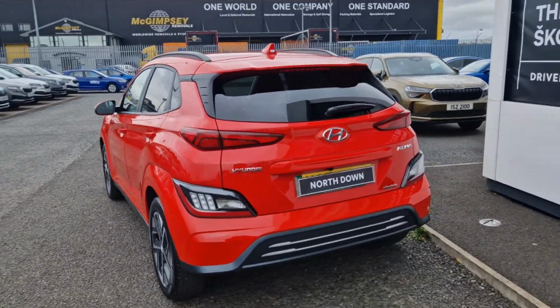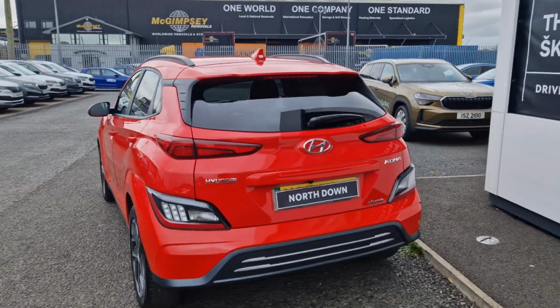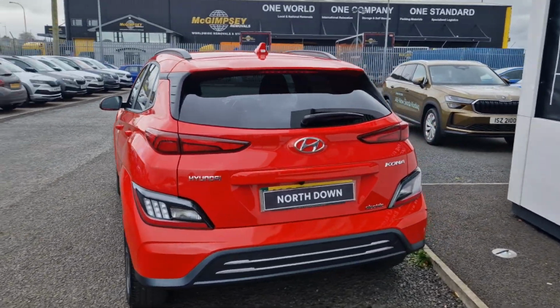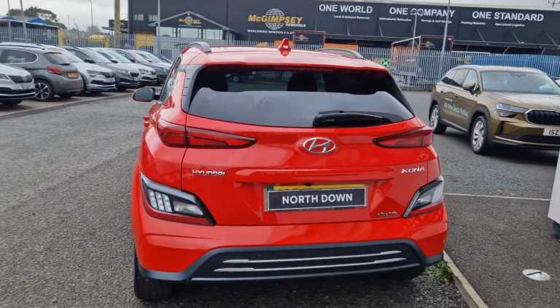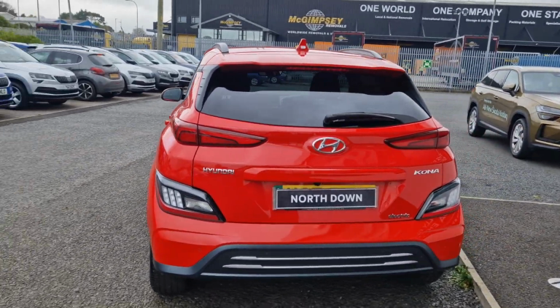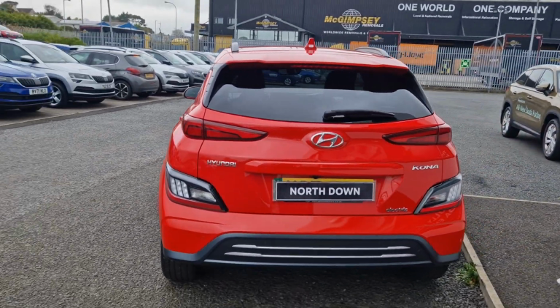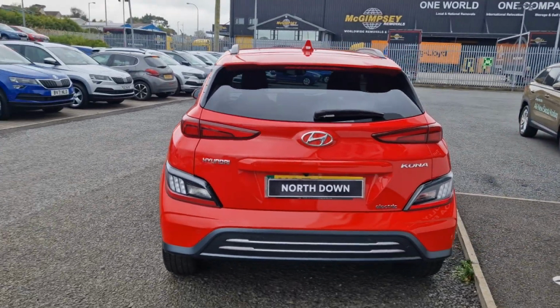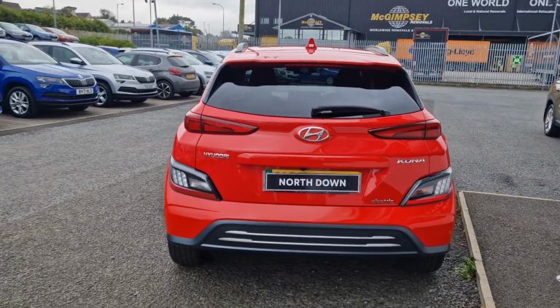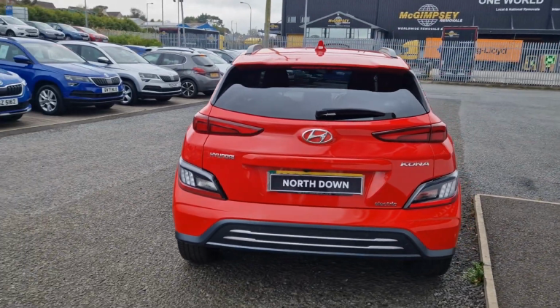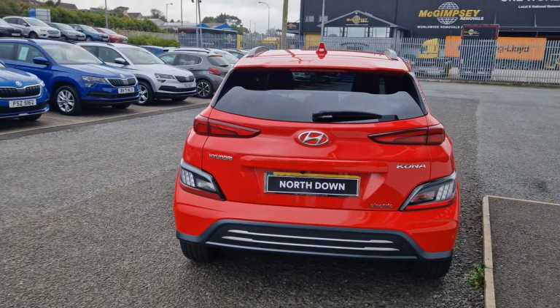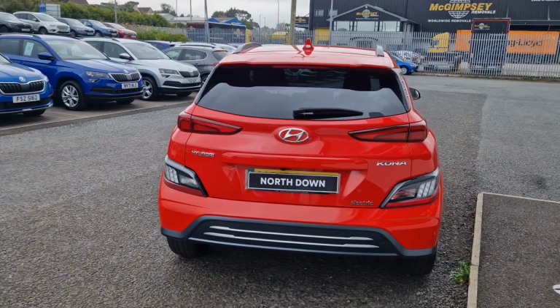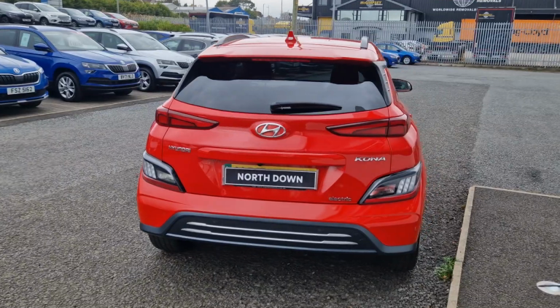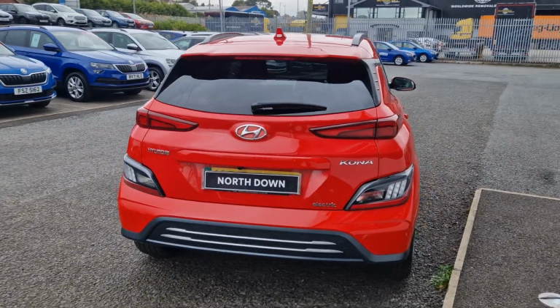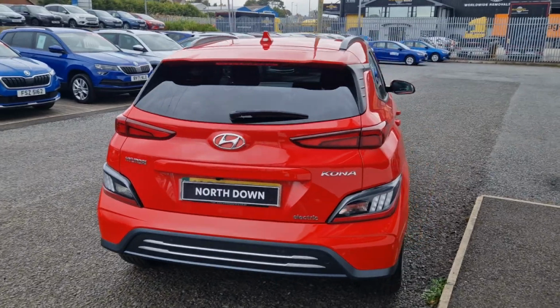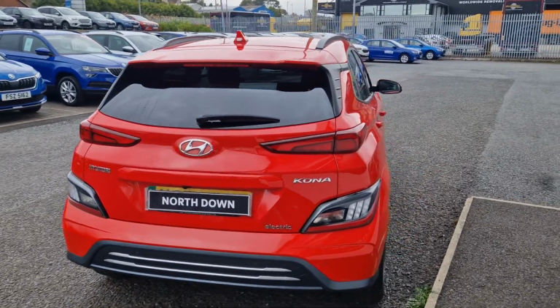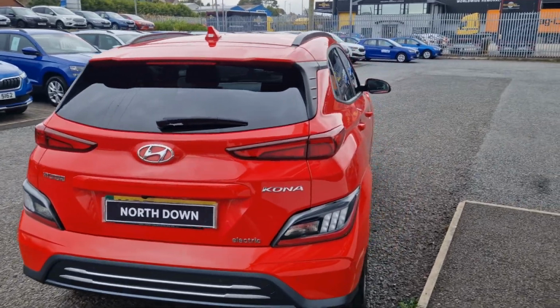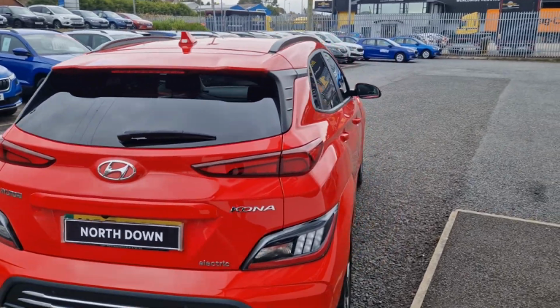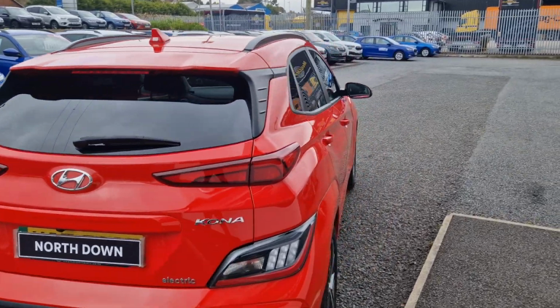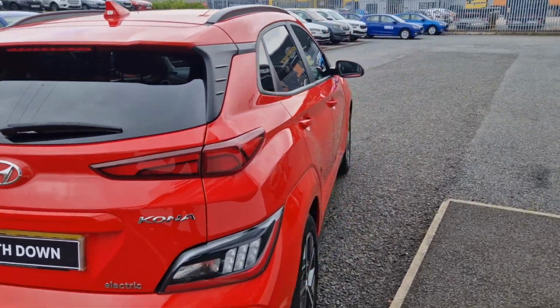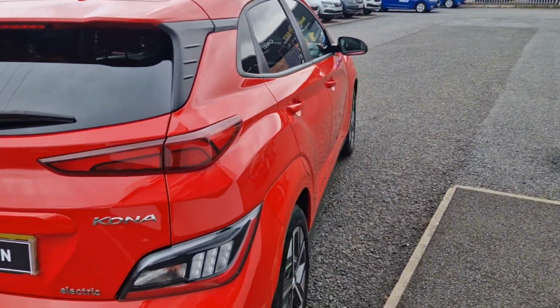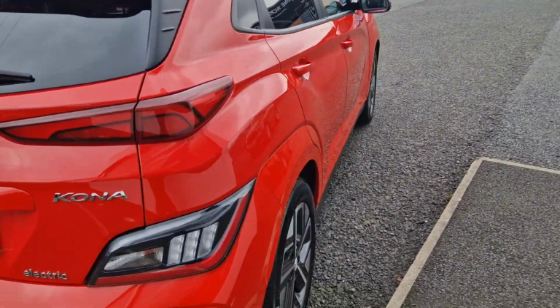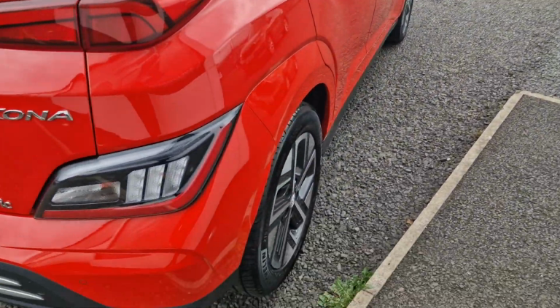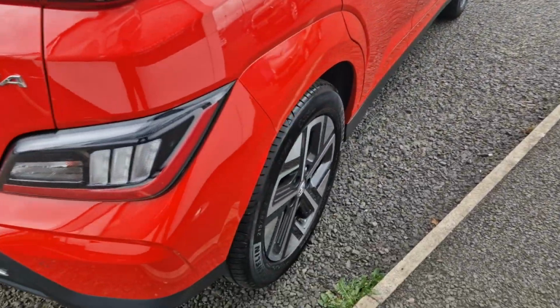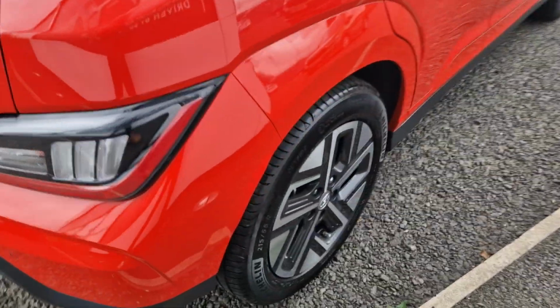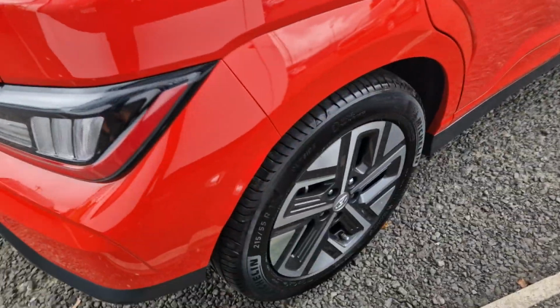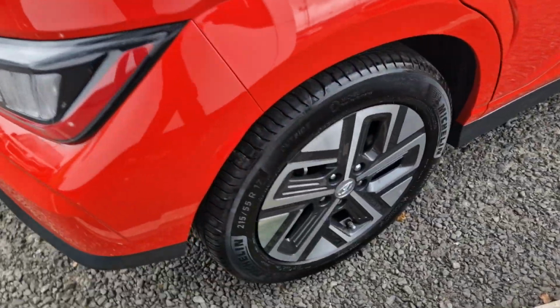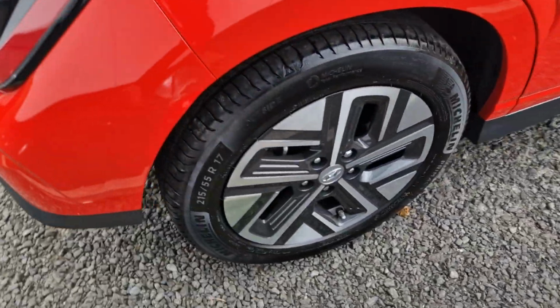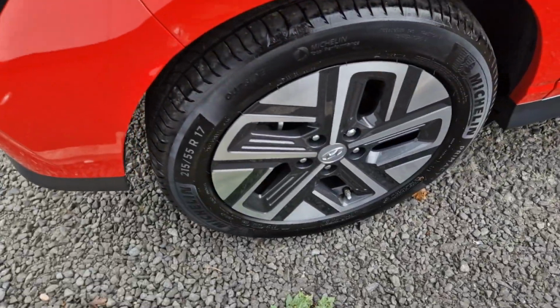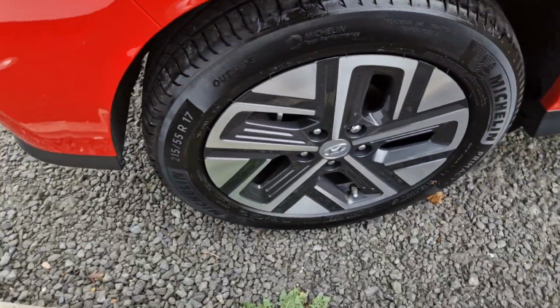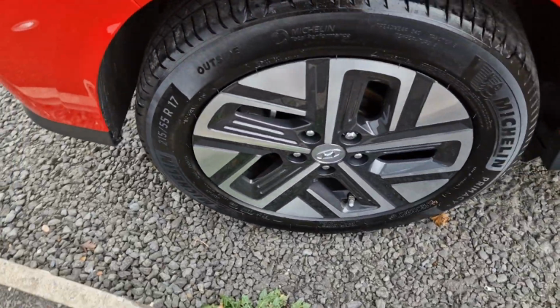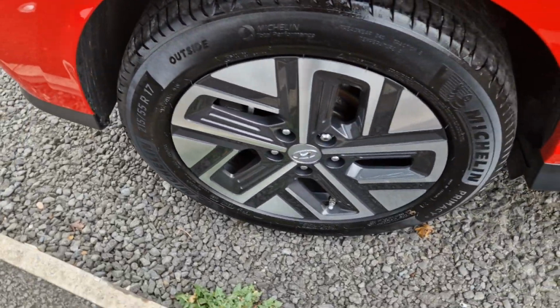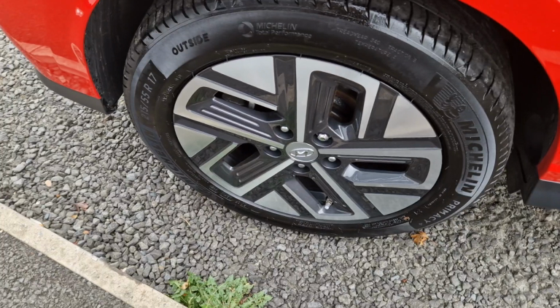Spec in this car will include your front and rear parking sensors, reversing camera, sat-nav, and much more. The car will also come with 17-inch alloy wheels.